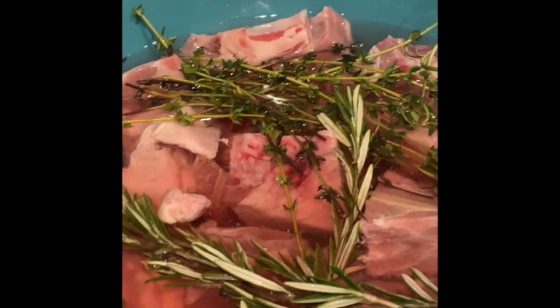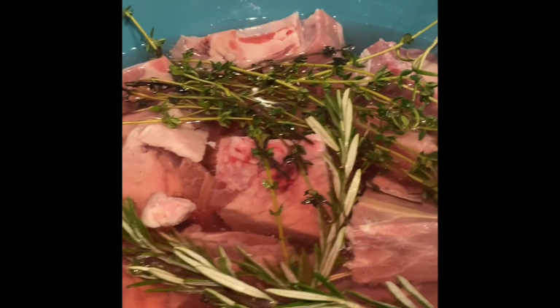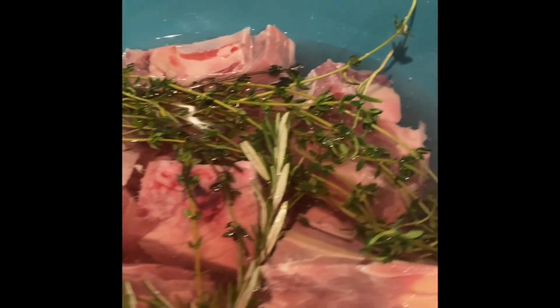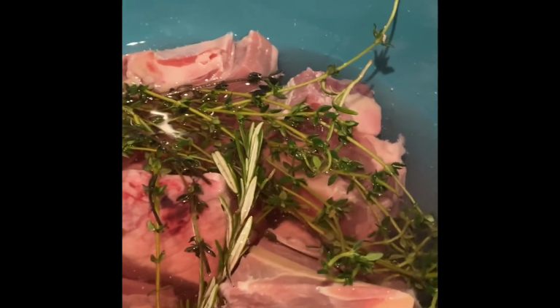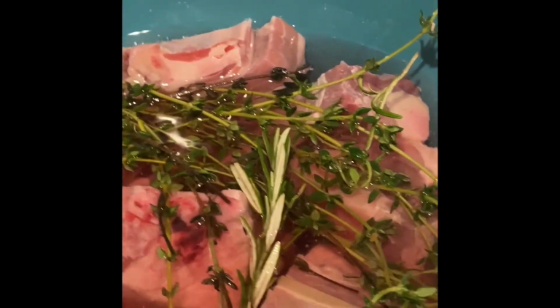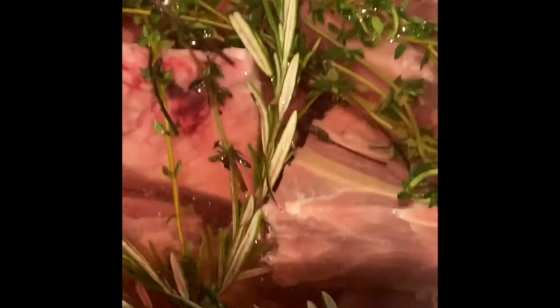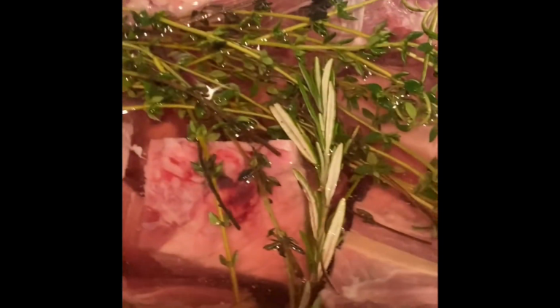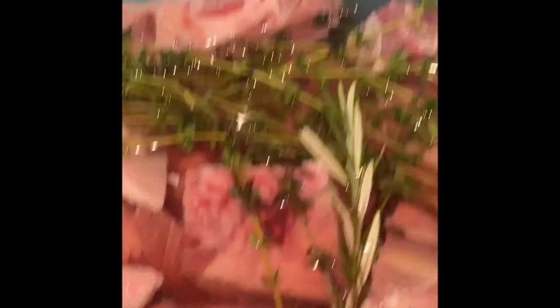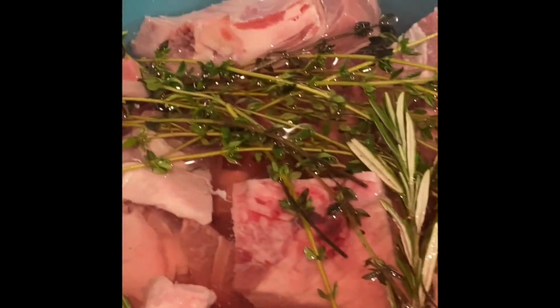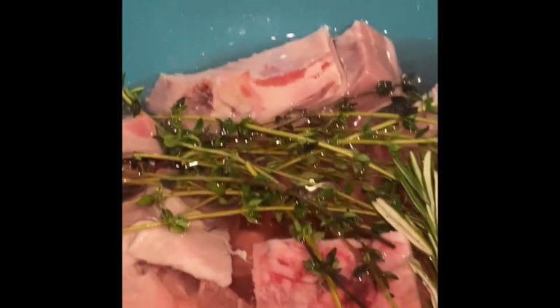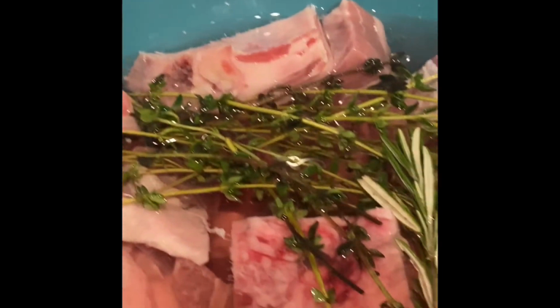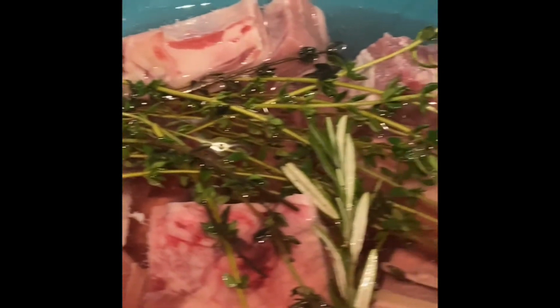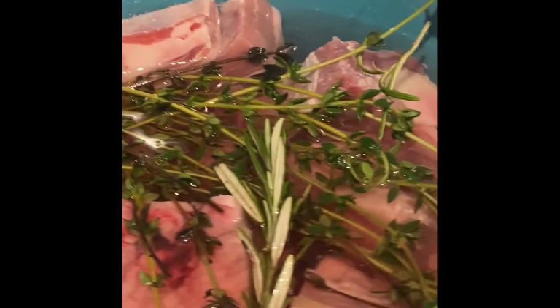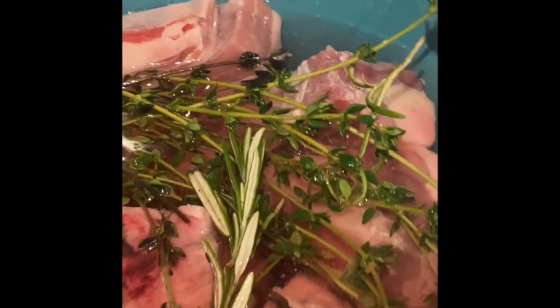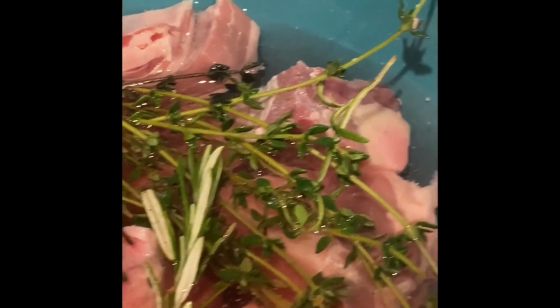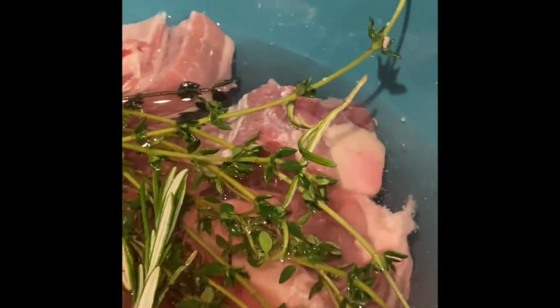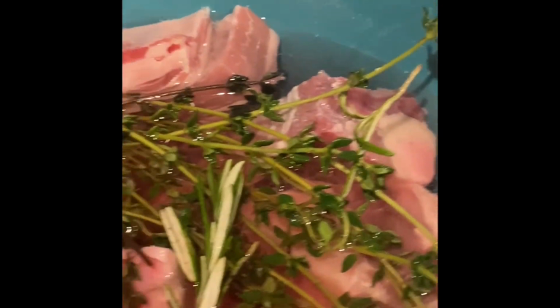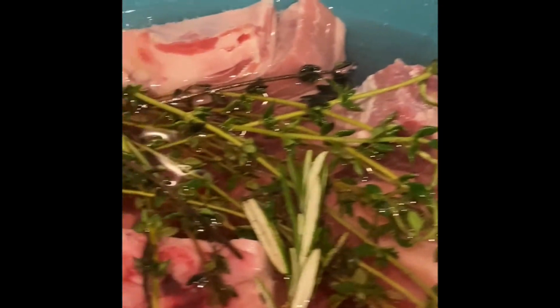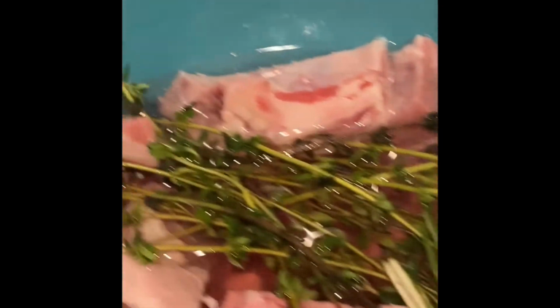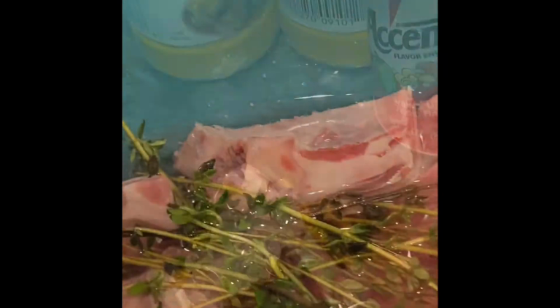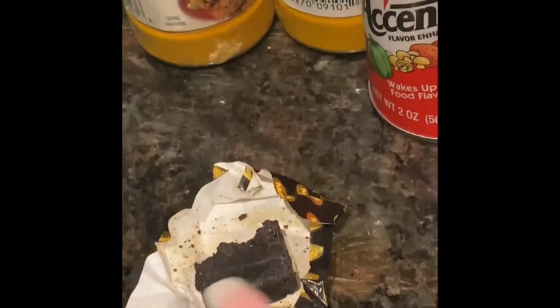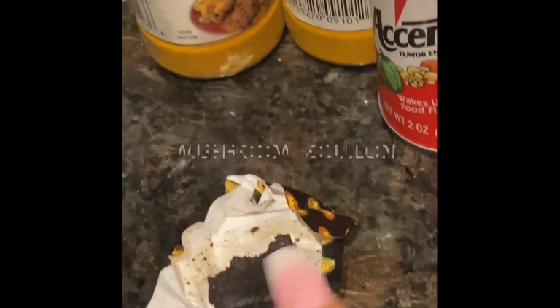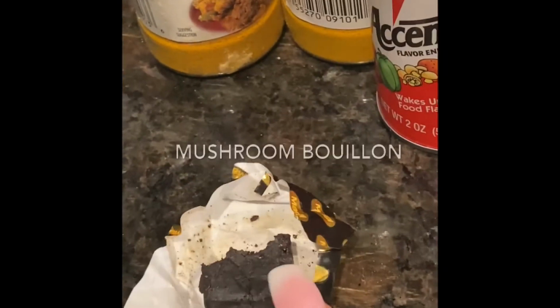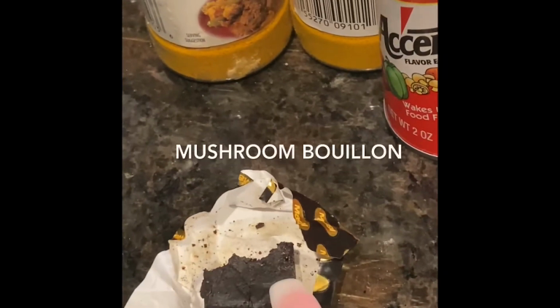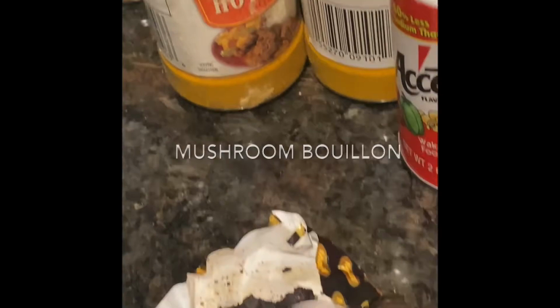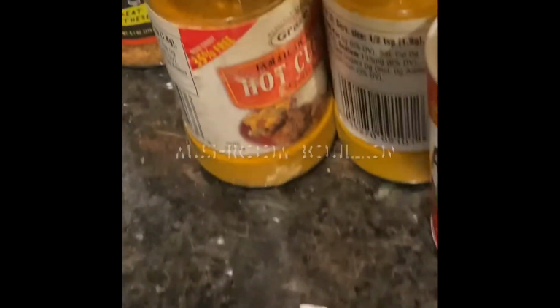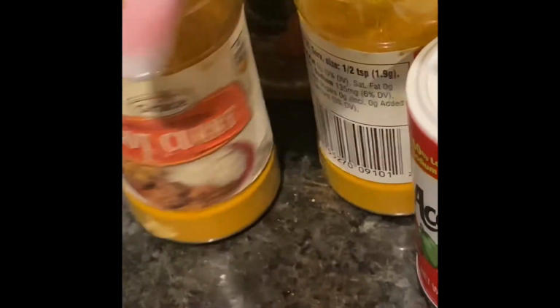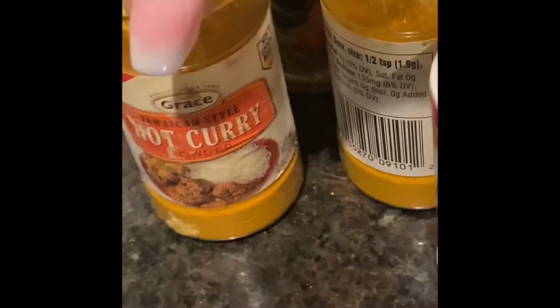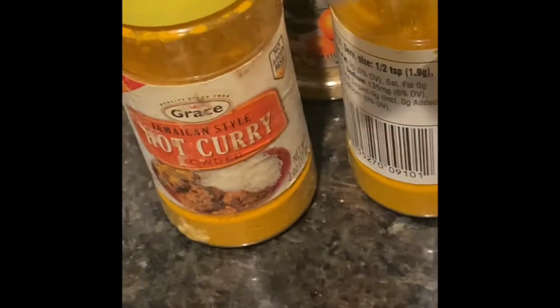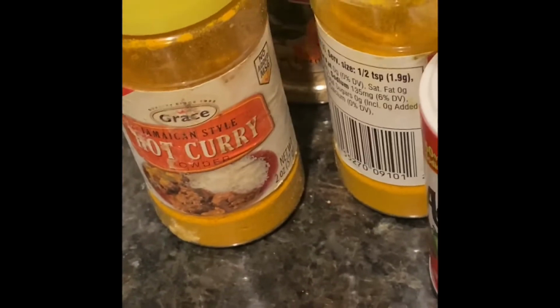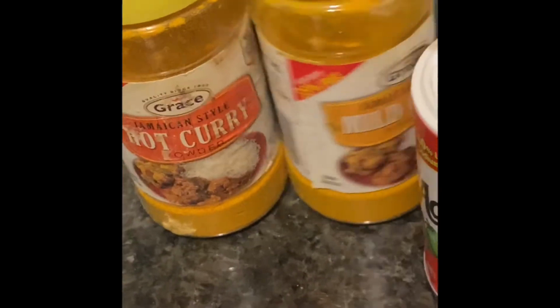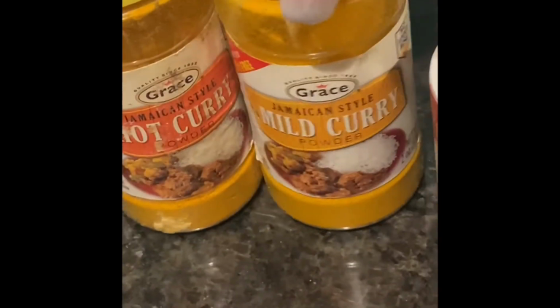Welcome to my channel. Today I will be making curry goat. These are my meat soaking in water. Enjoy the video and thank you so much for watching.